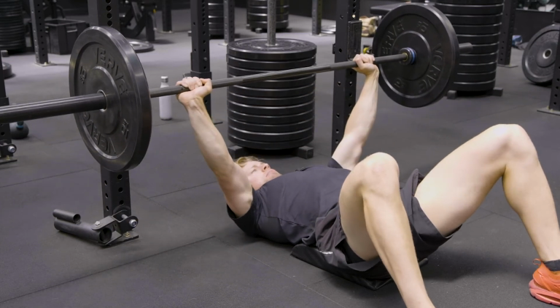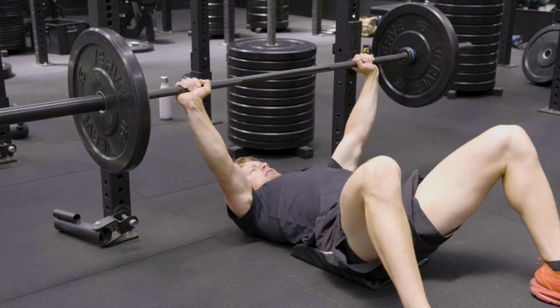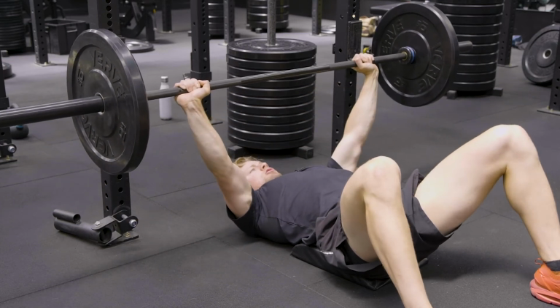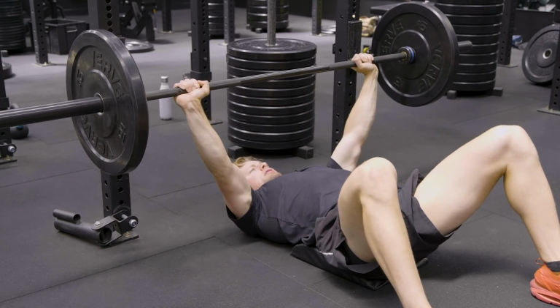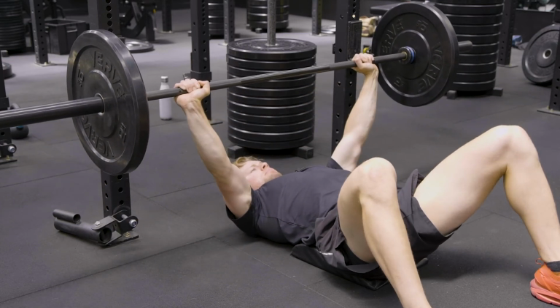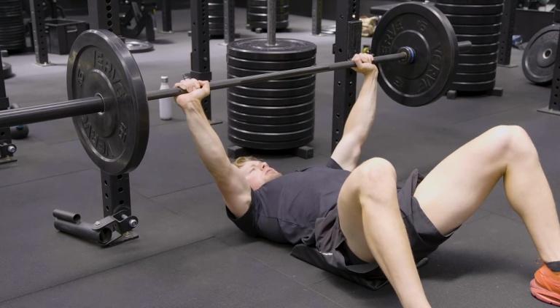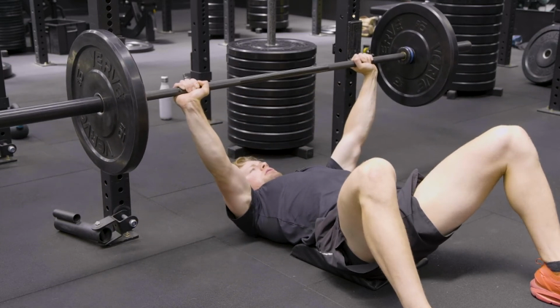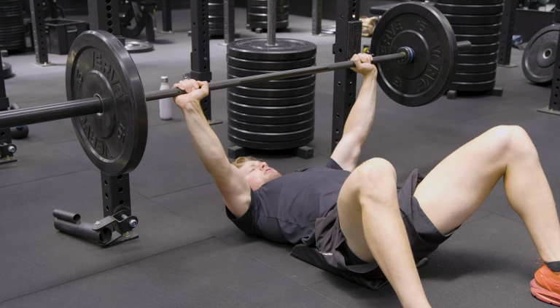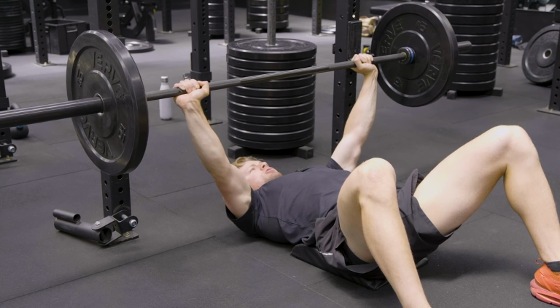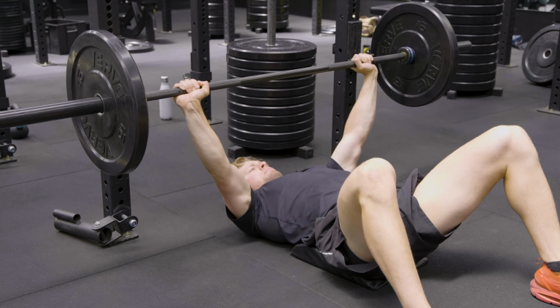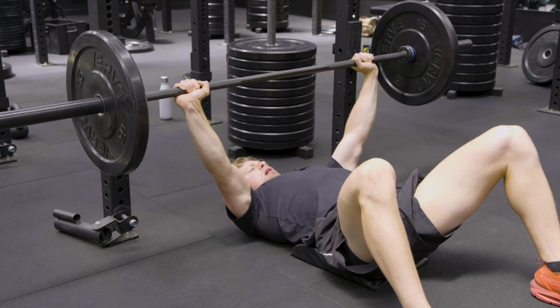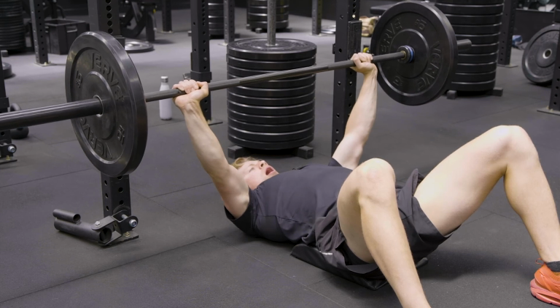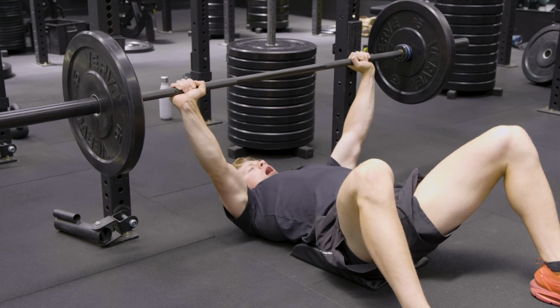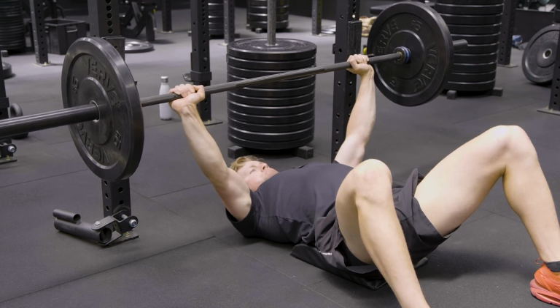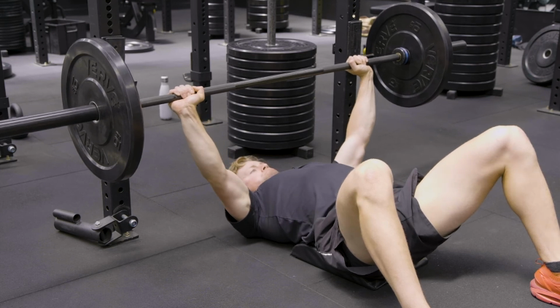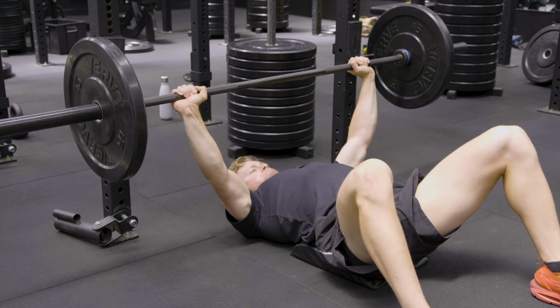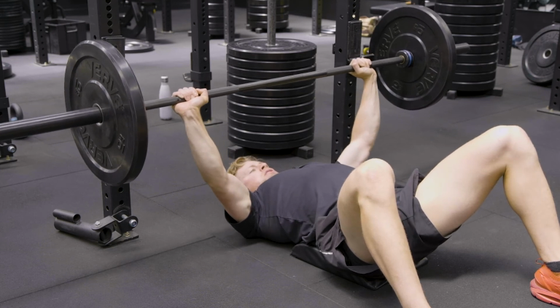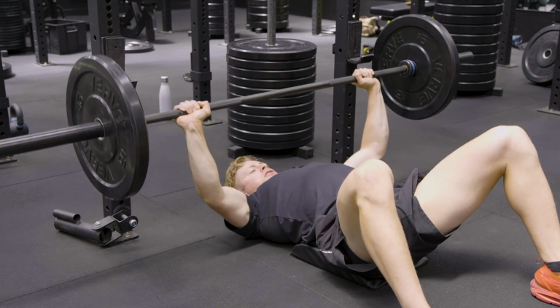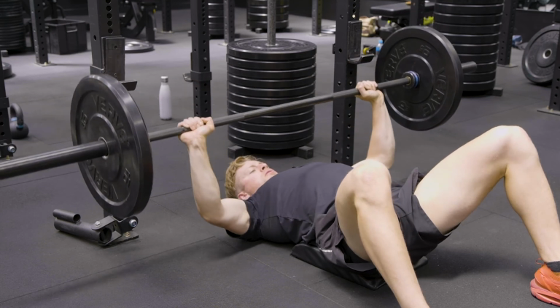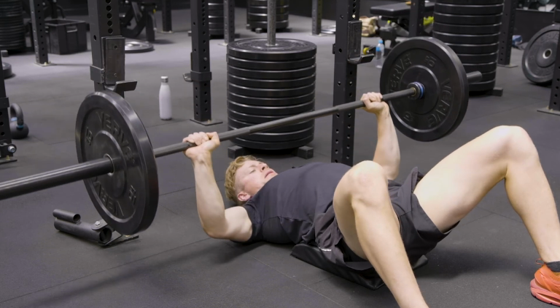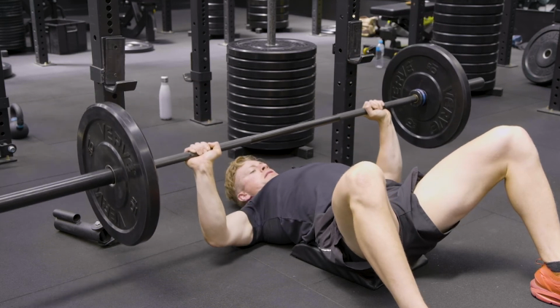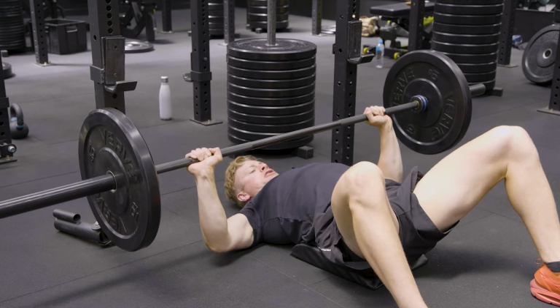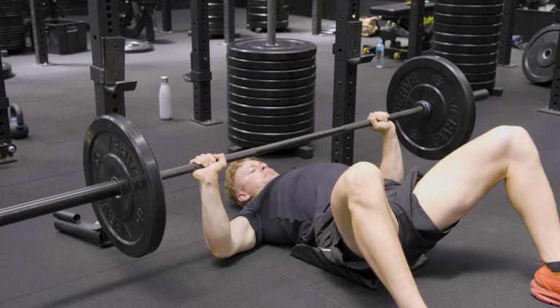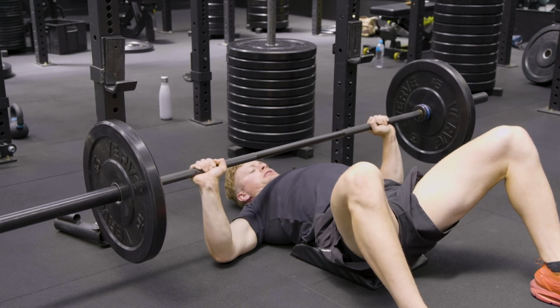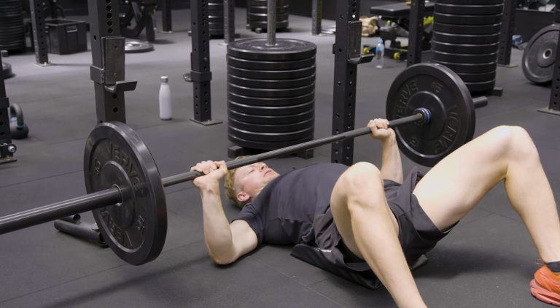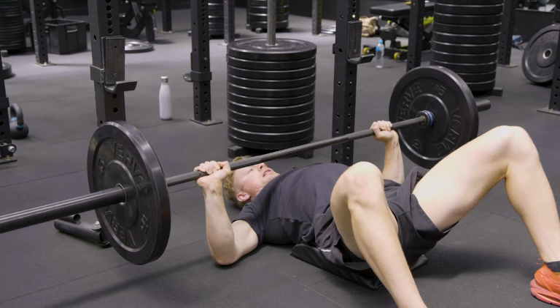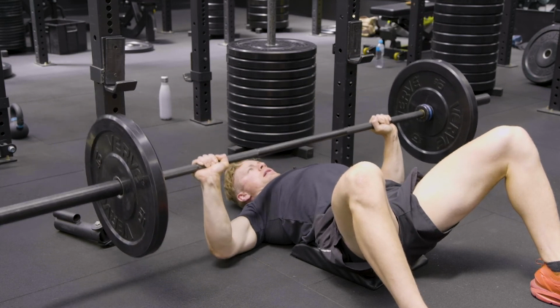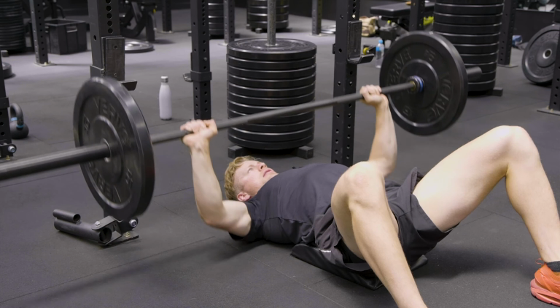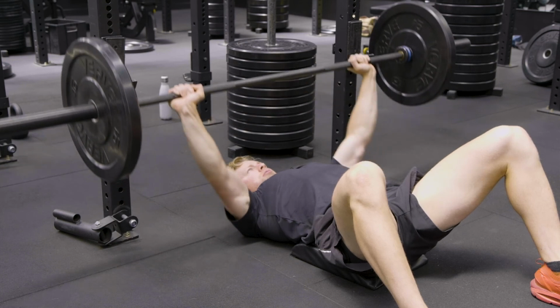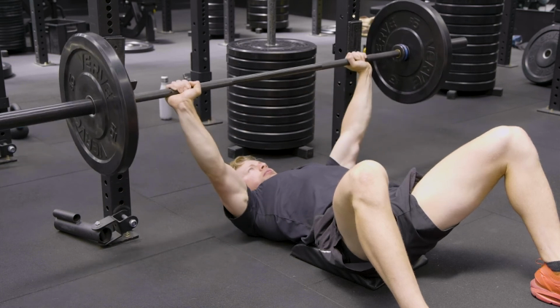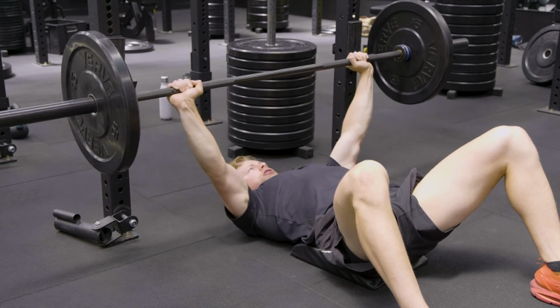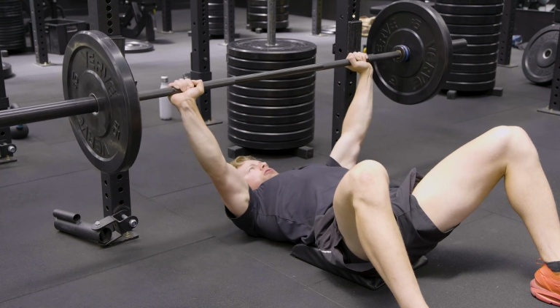So making sure we take a big breath in before each rep, set the shoulder blades back and down, chest up, and then press up over your shoulders.